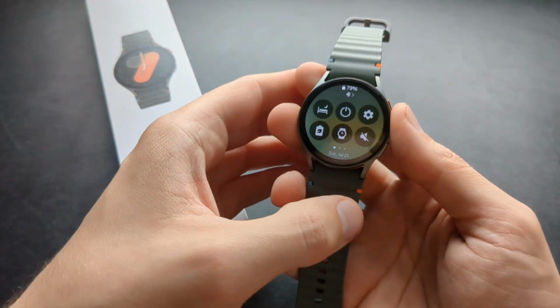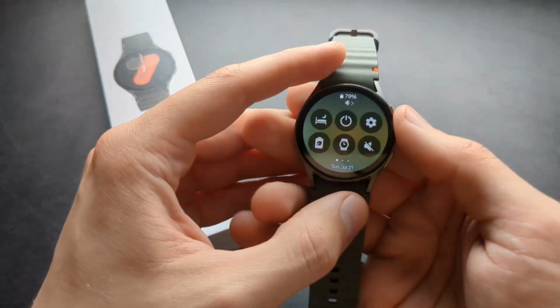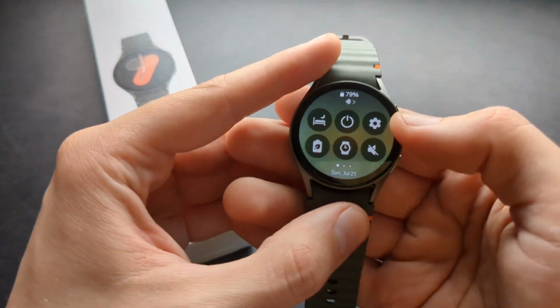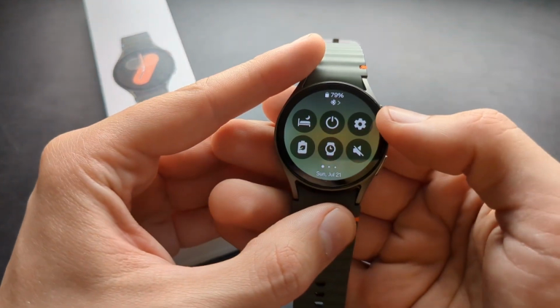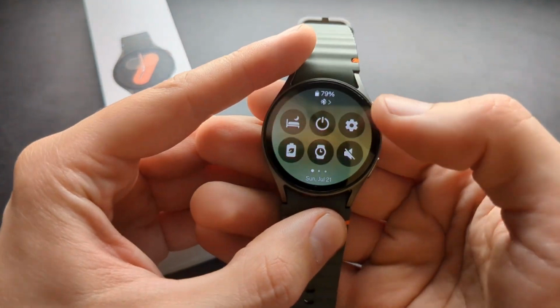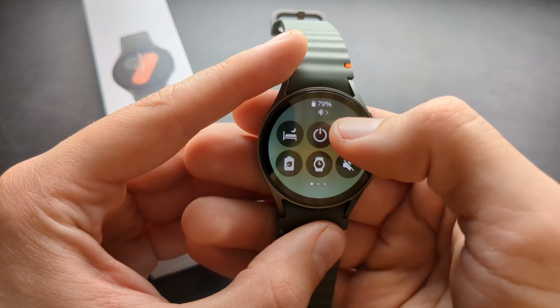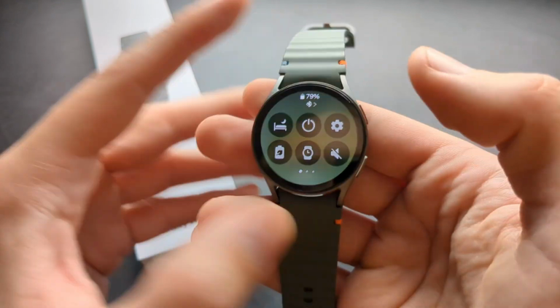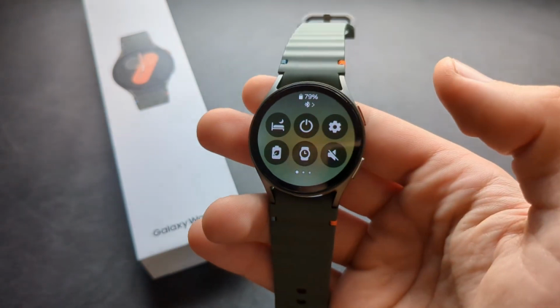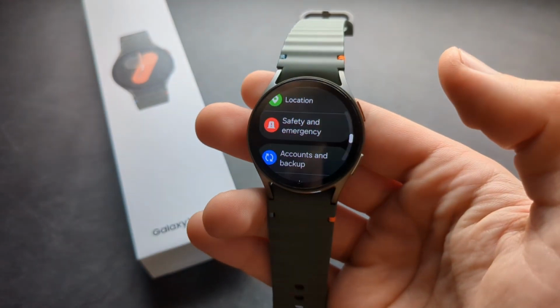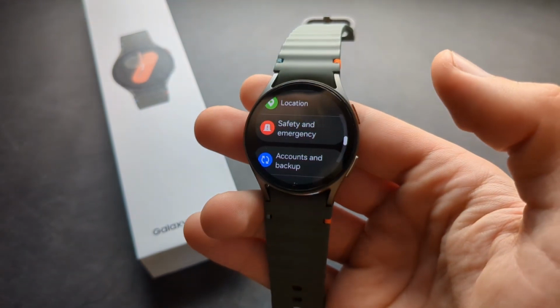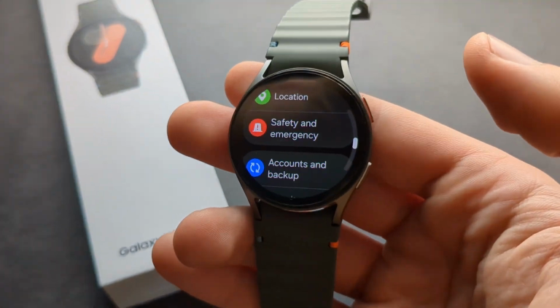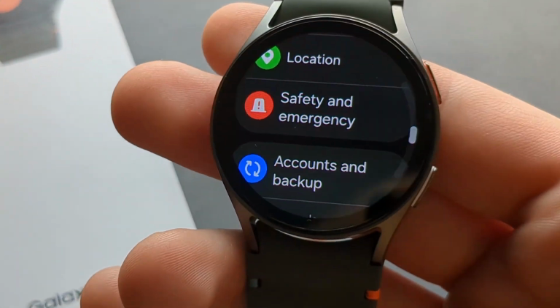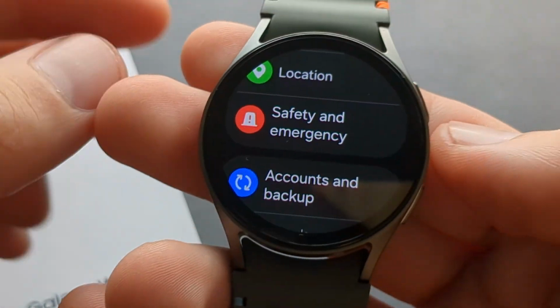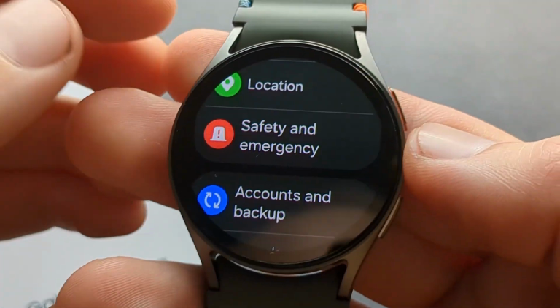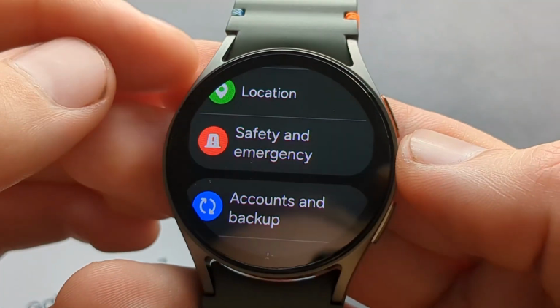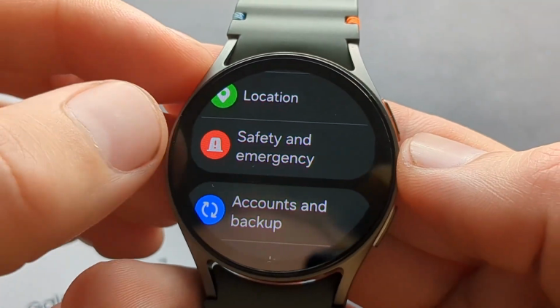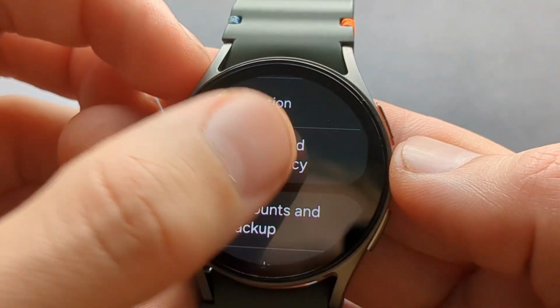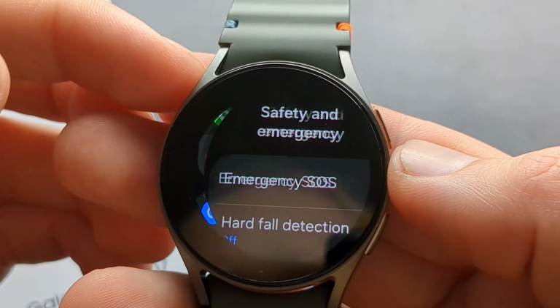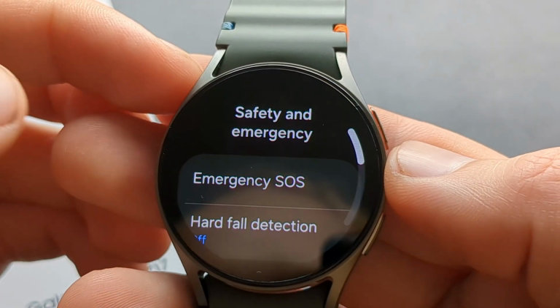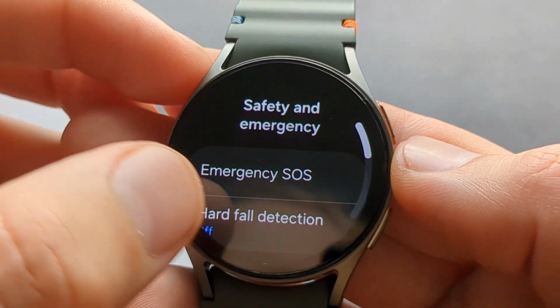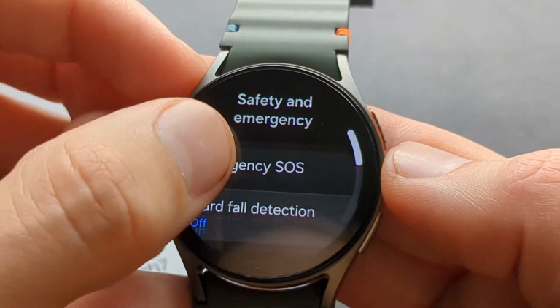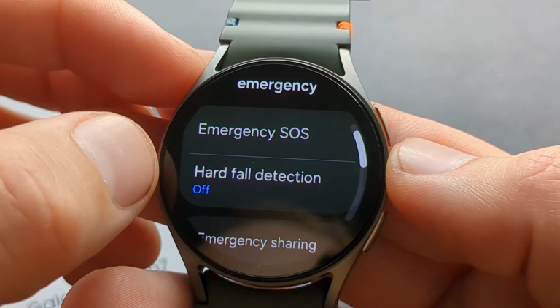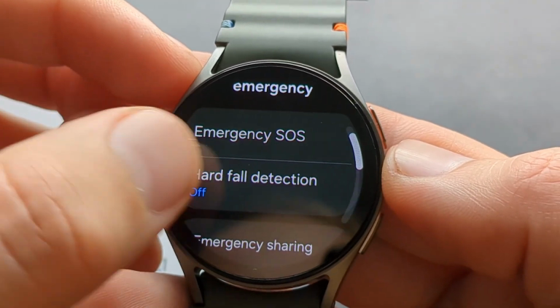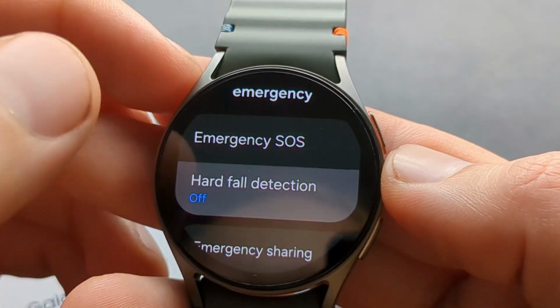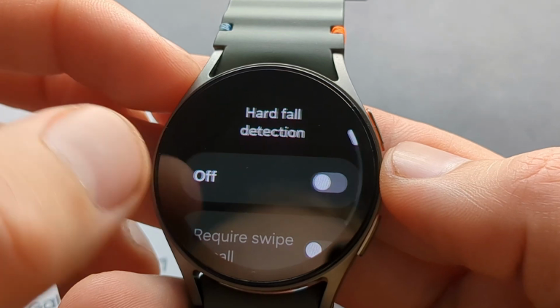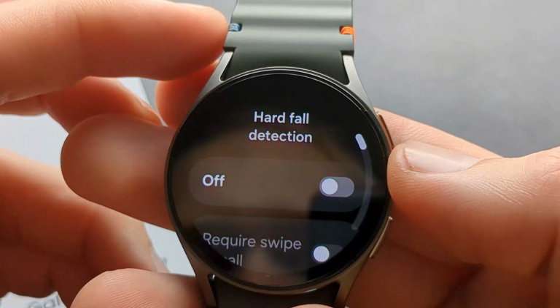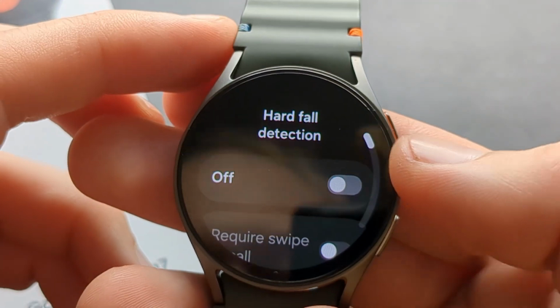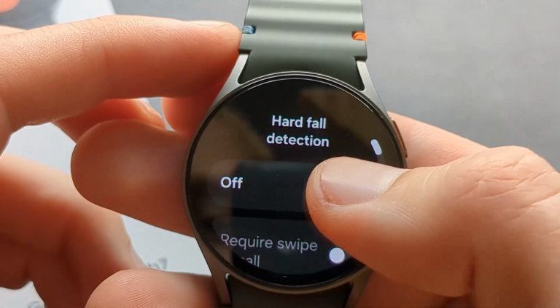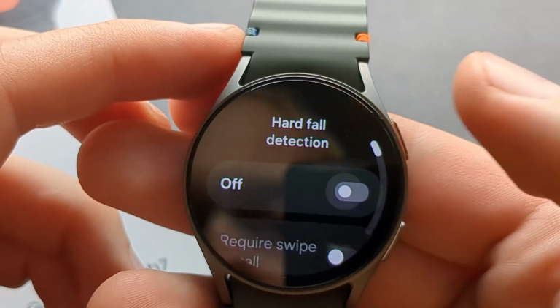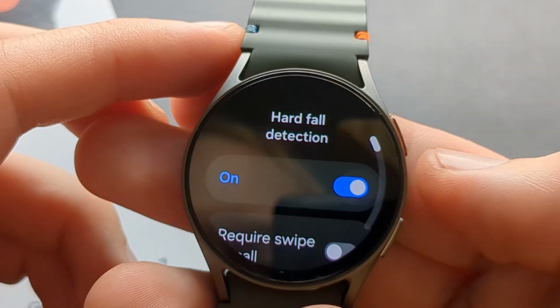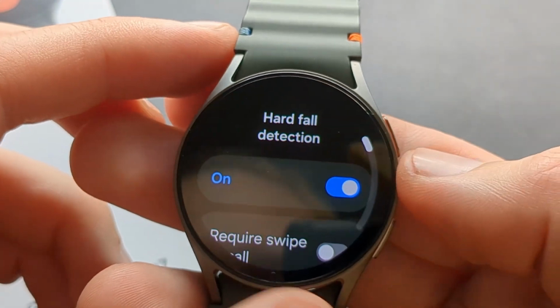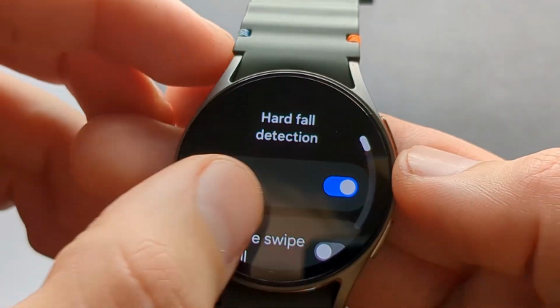Swipe down and click on your settings icon, then click Safety and Emergency, click Hard Fall Detection and make sure this is enabled.